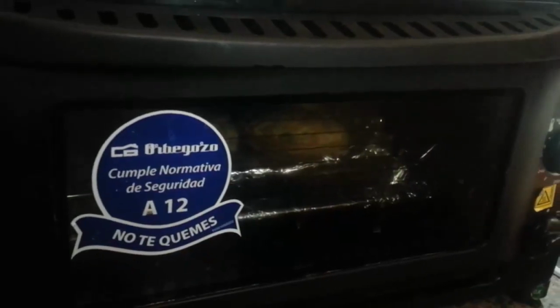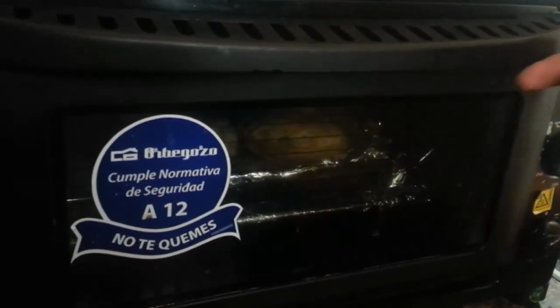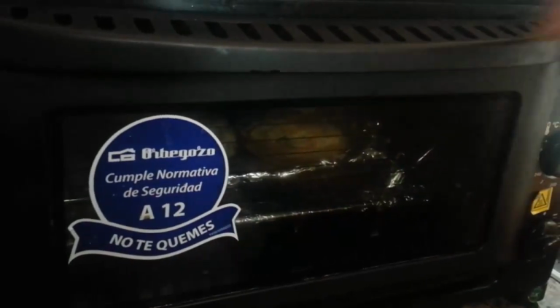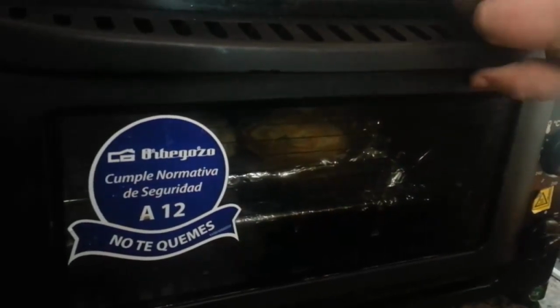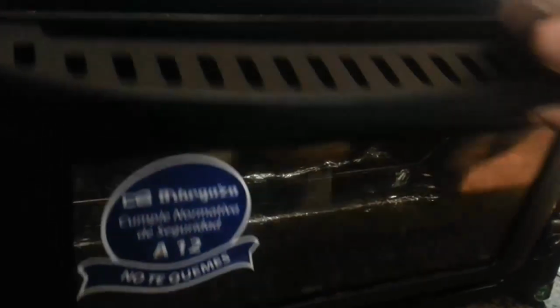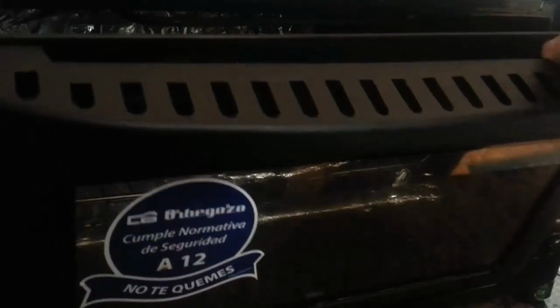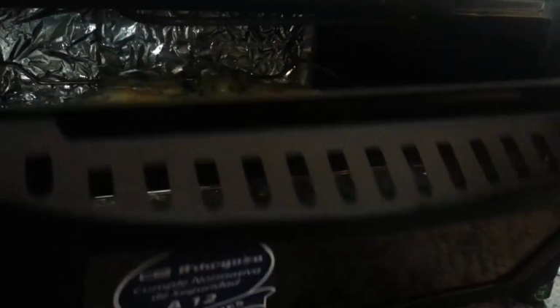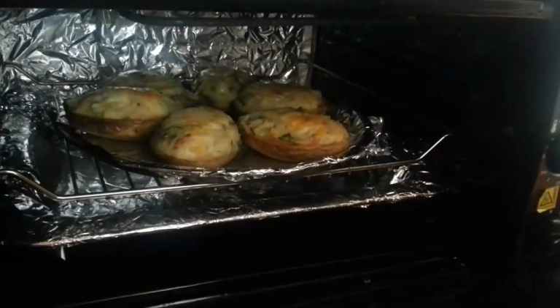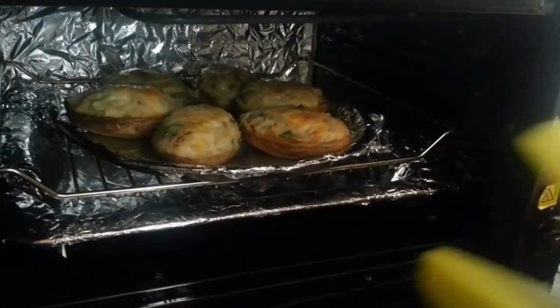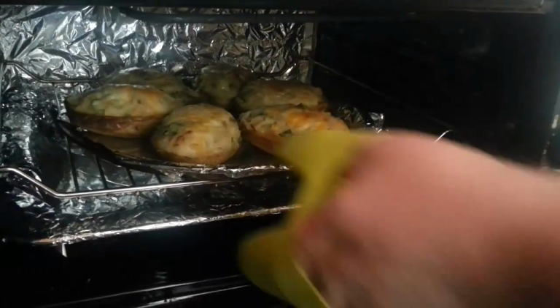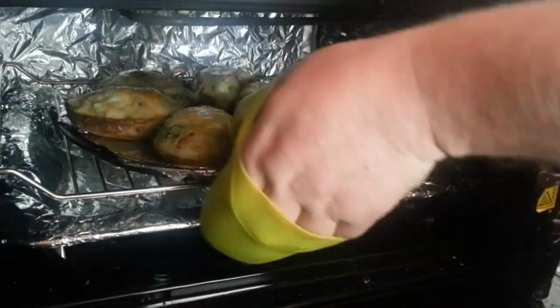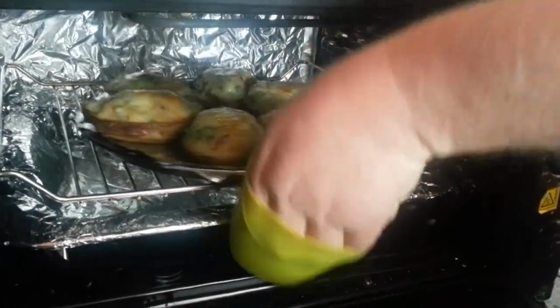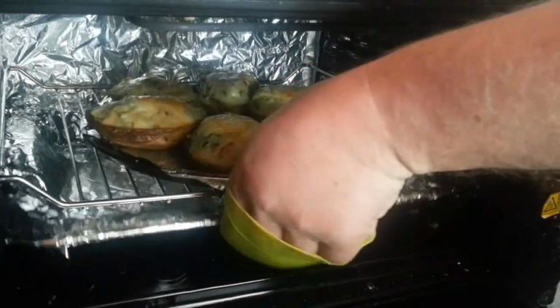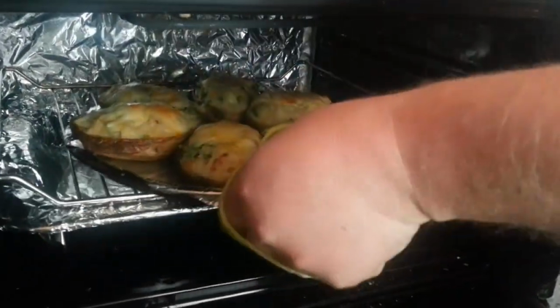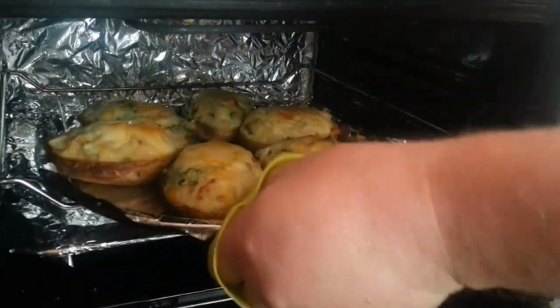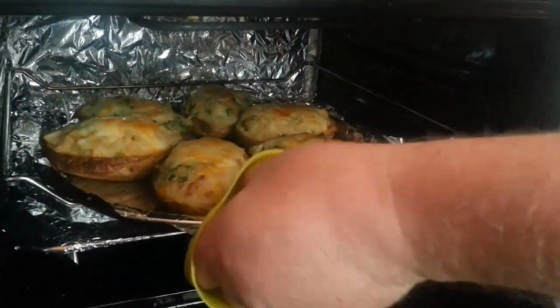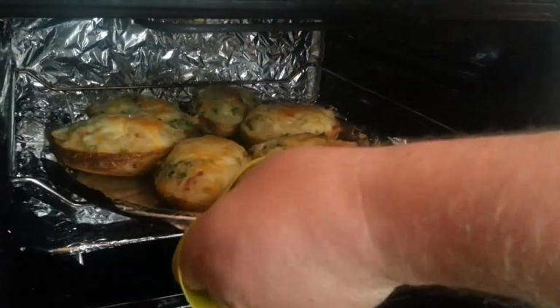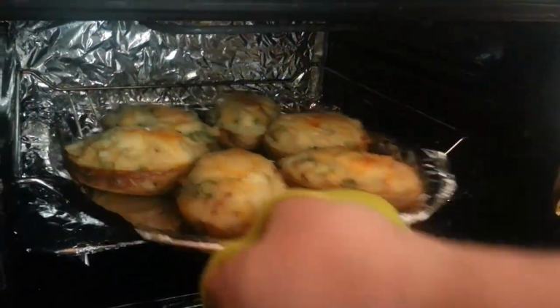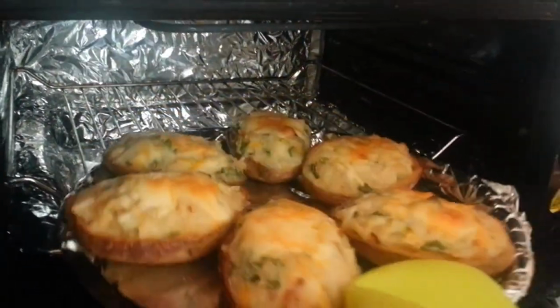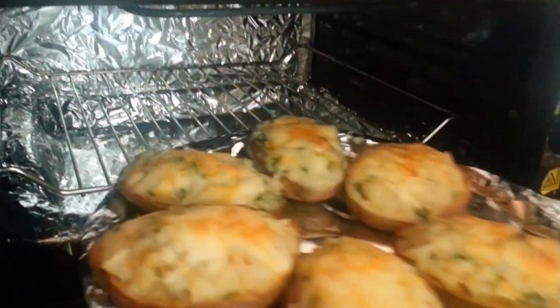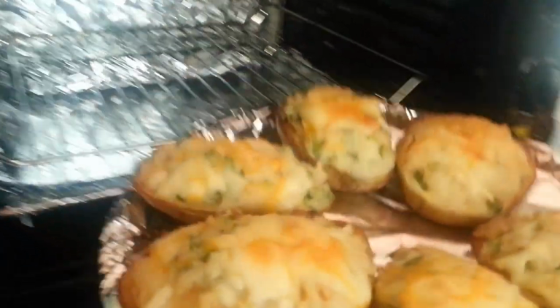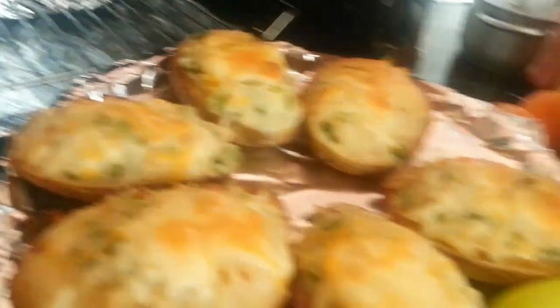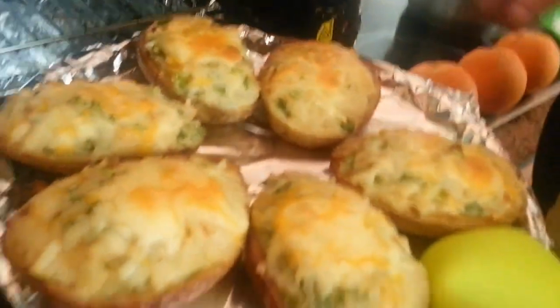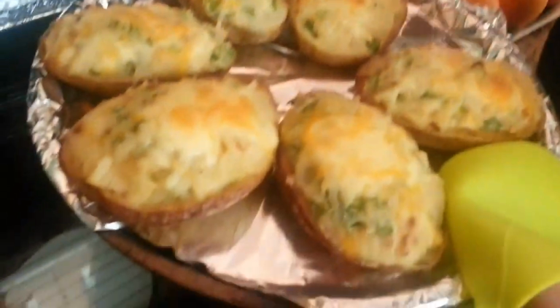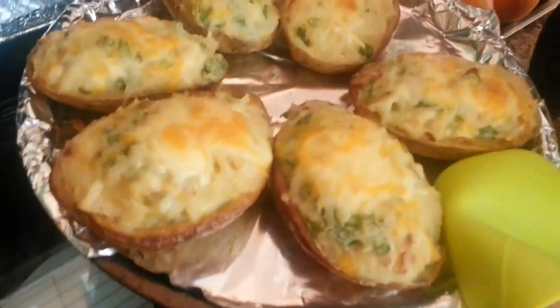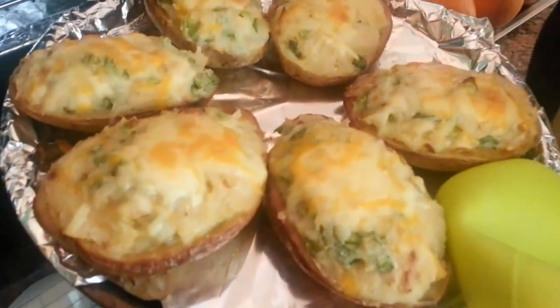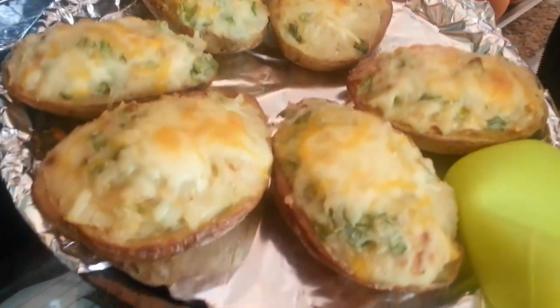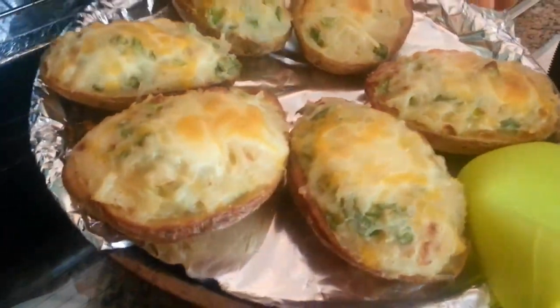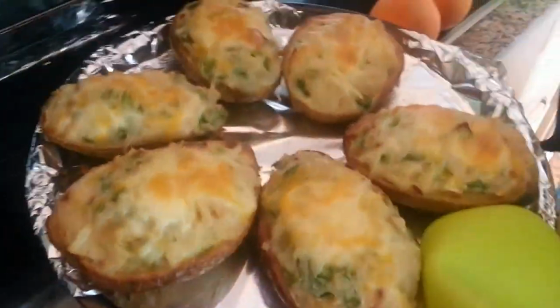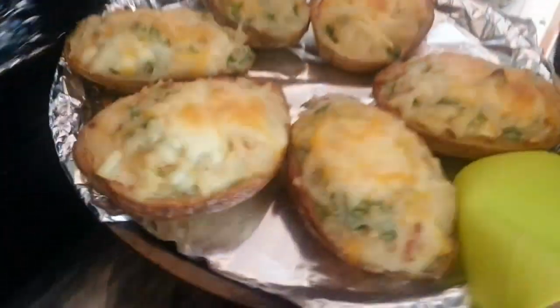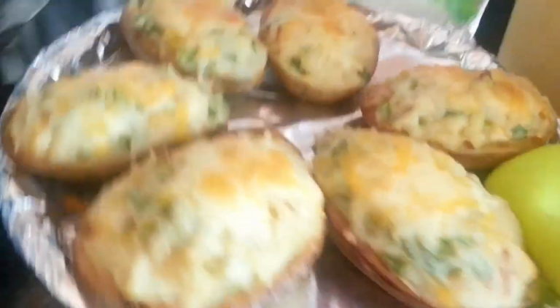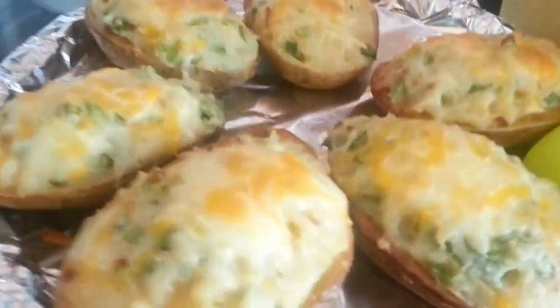Okay, just about ready — bell's gone off. Take them out with a lovely oven glove. You can see they're nicely baked on the top there, ready to eat.